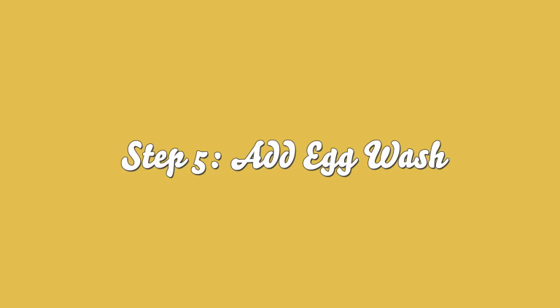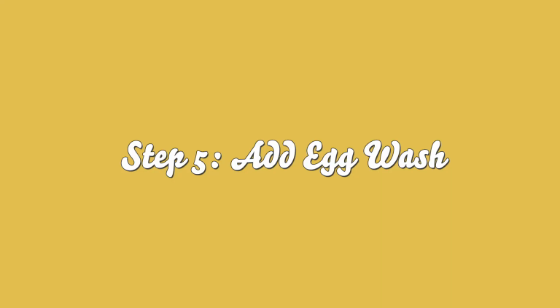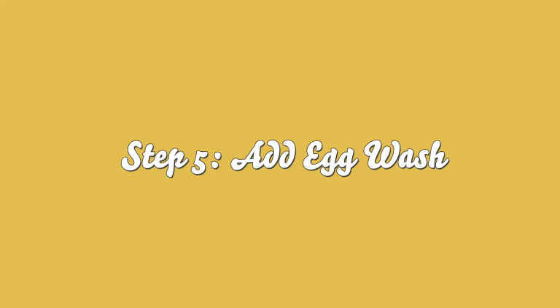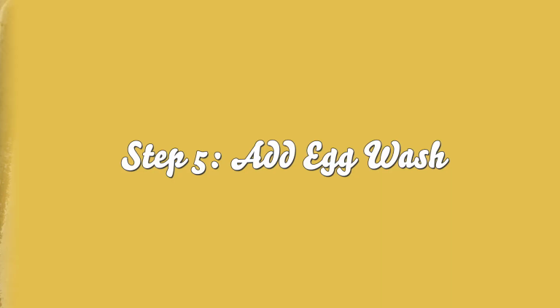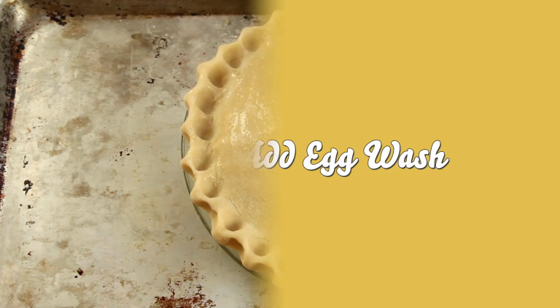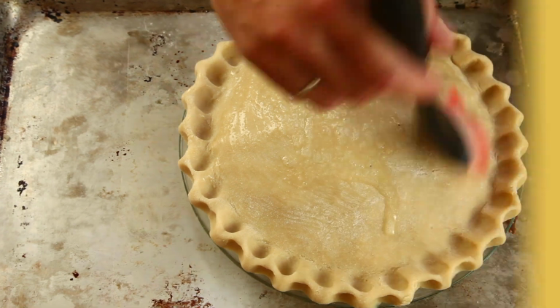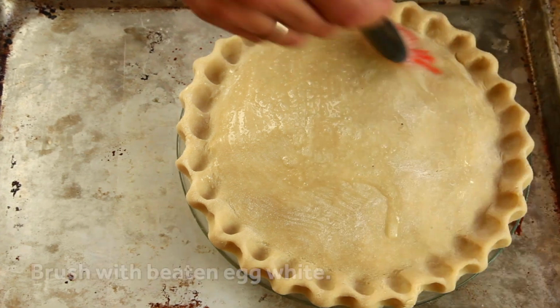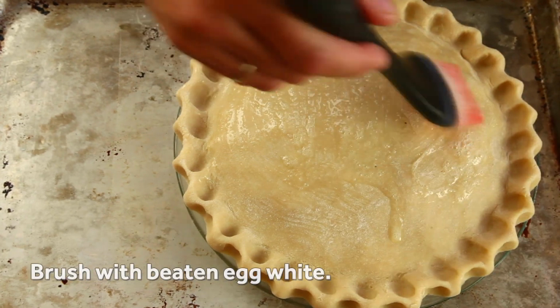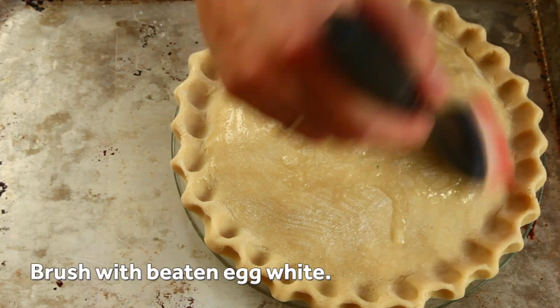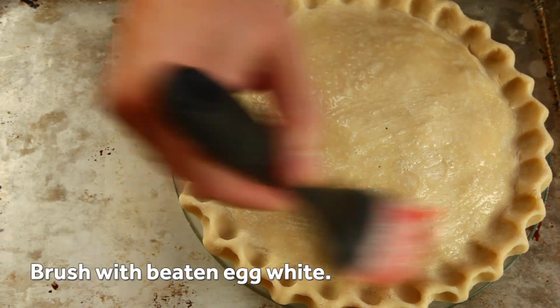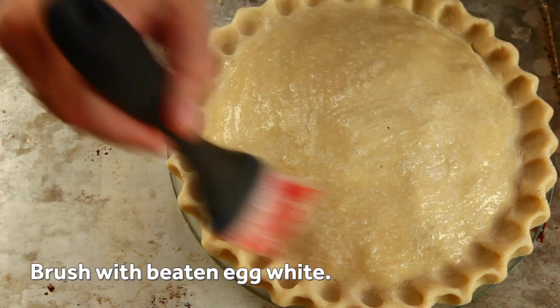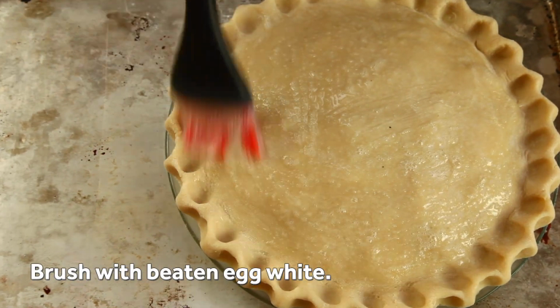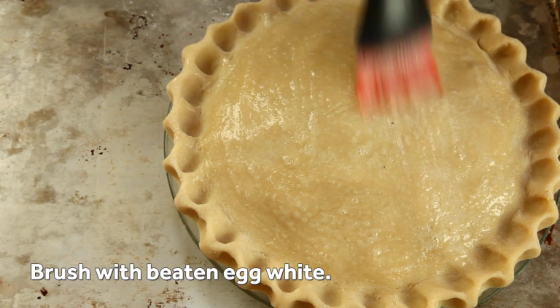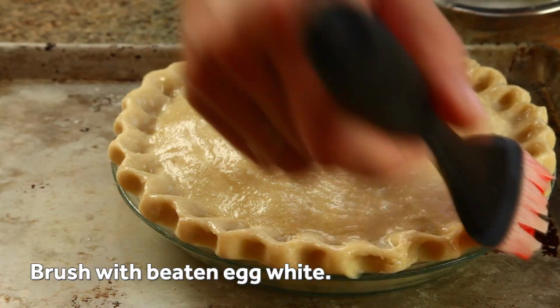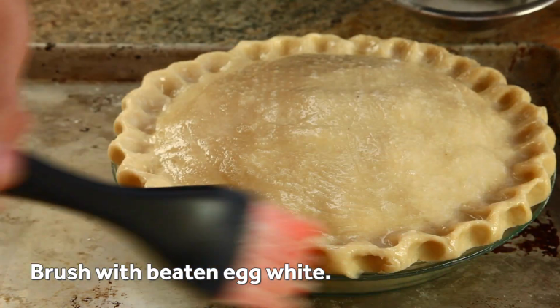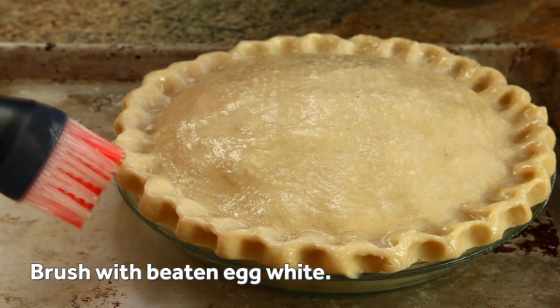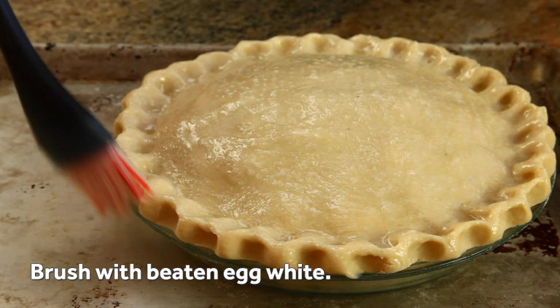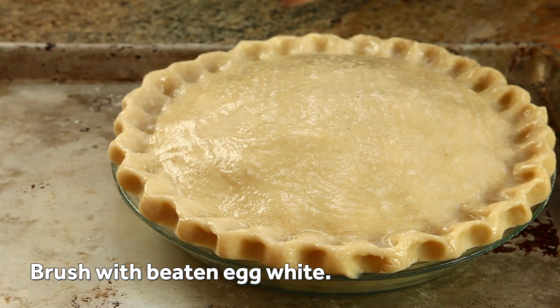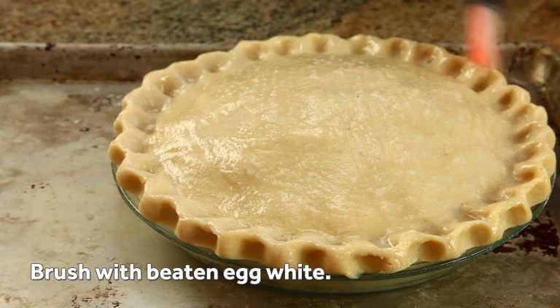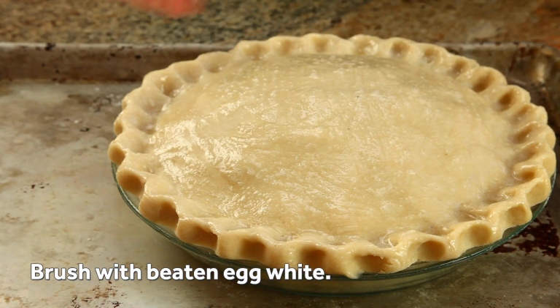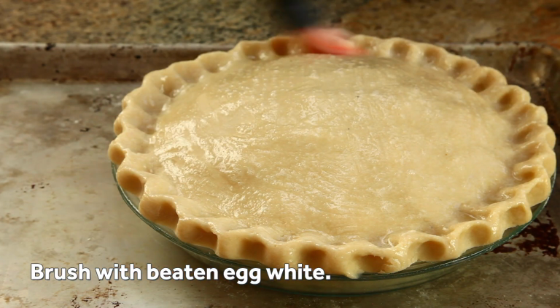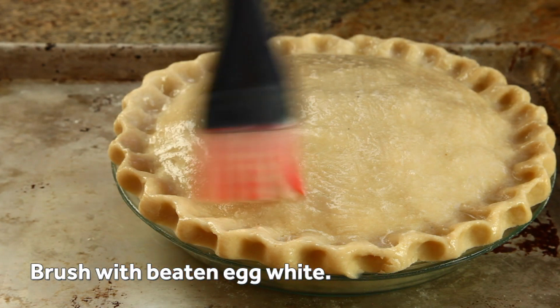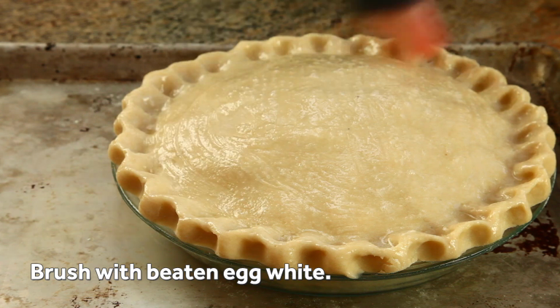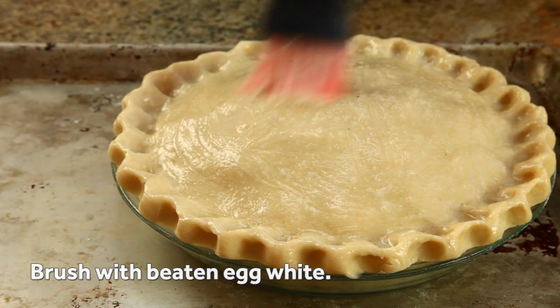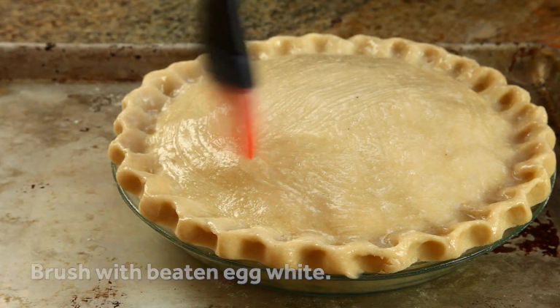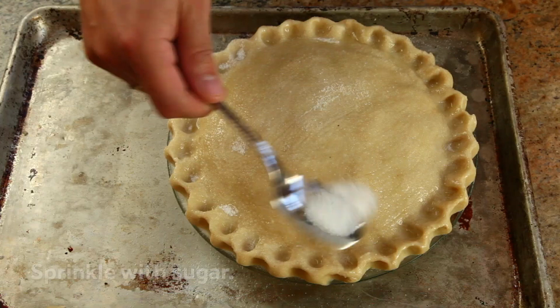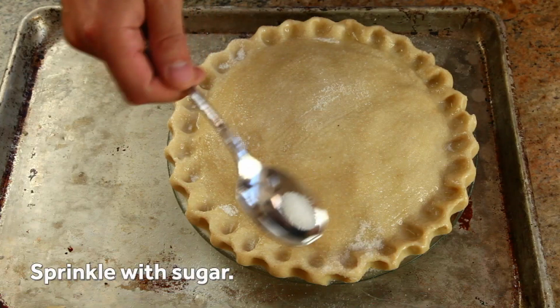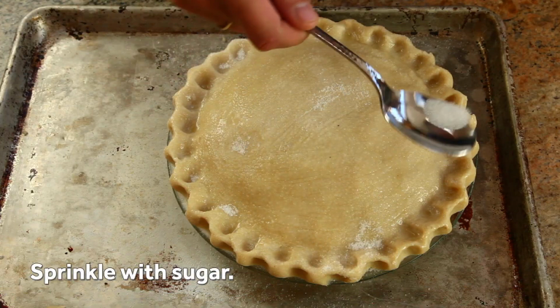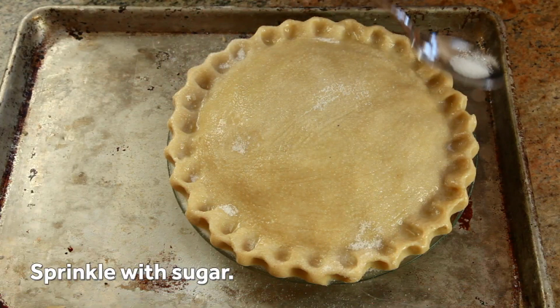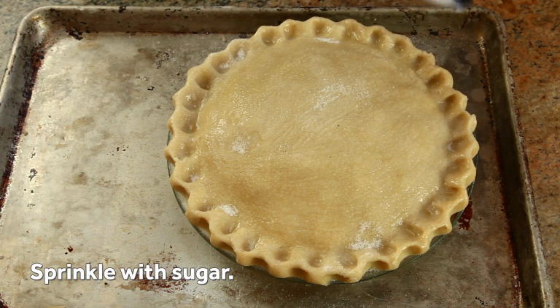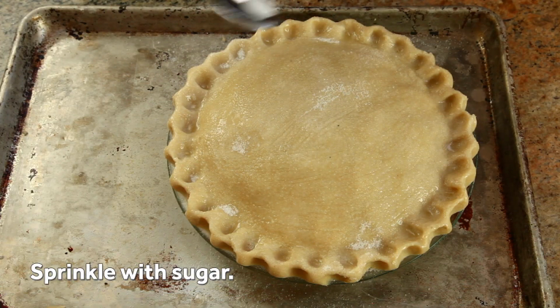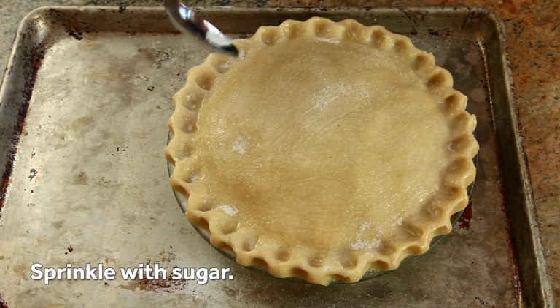For better browning and a glossy, shiny texture, I like to brush my pie with gently beaten egg whites, applying a thin coating all over. A little sprinkle of sugar adds extra crunch to the baked pie.